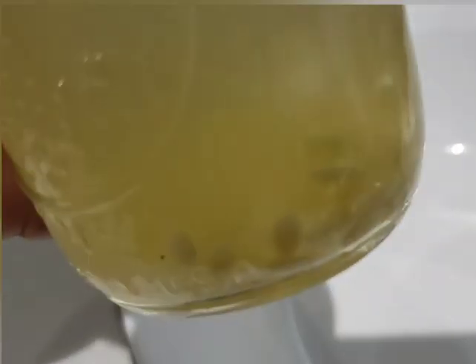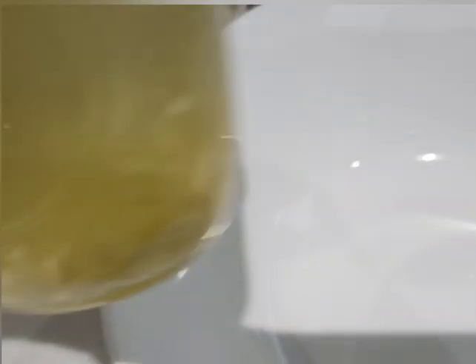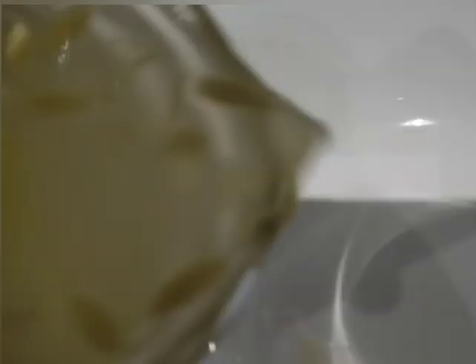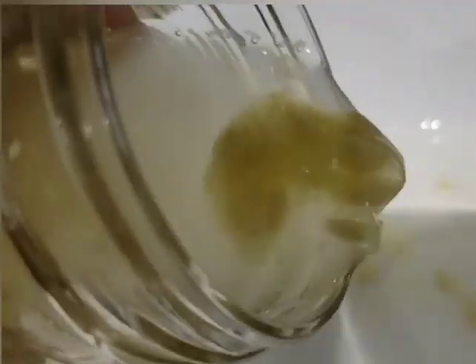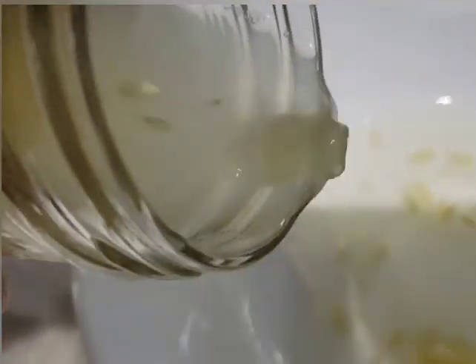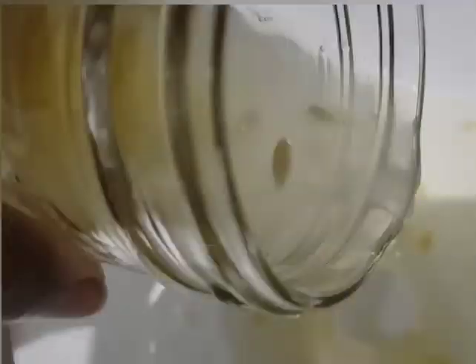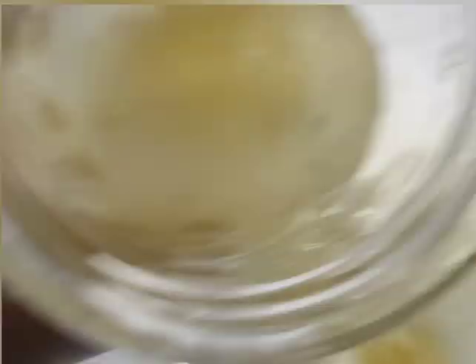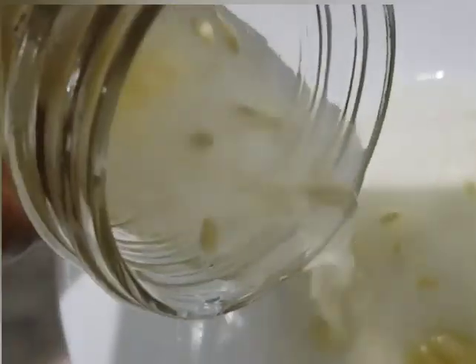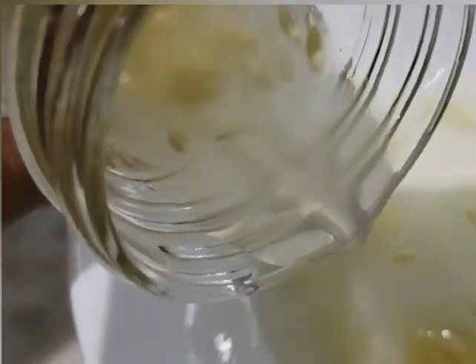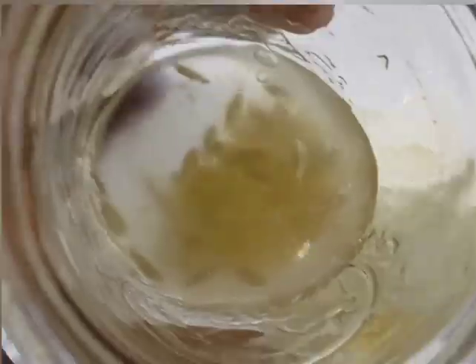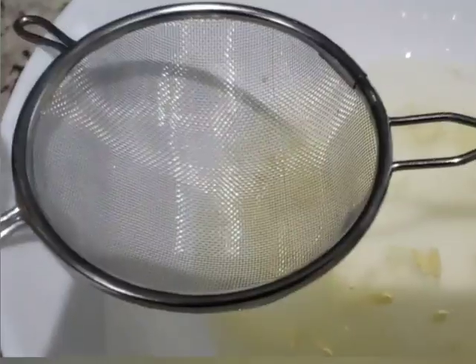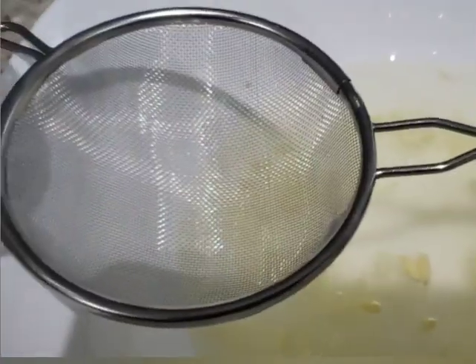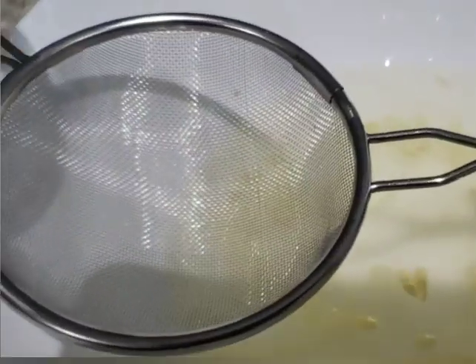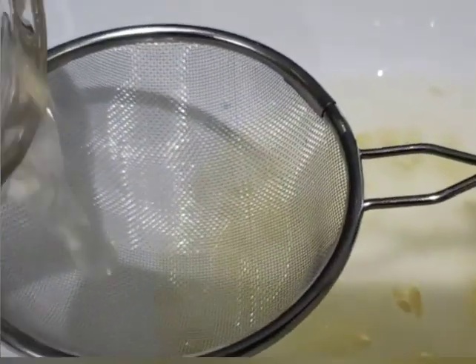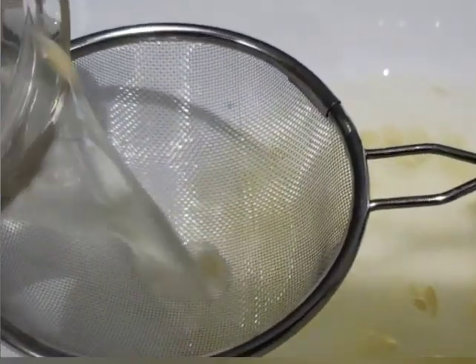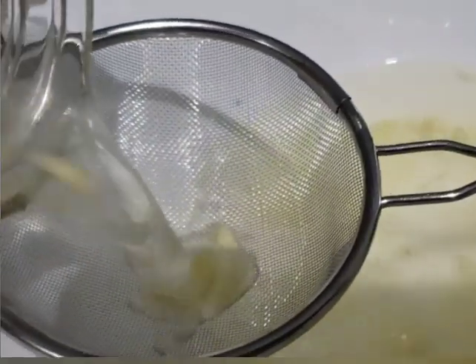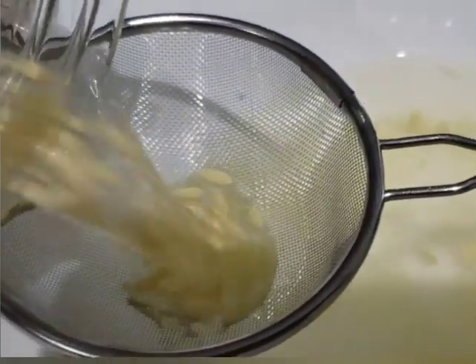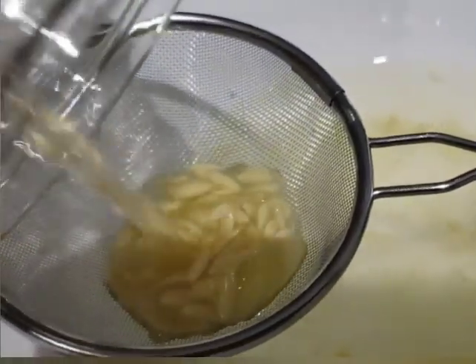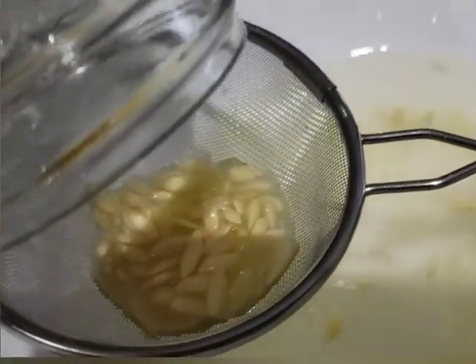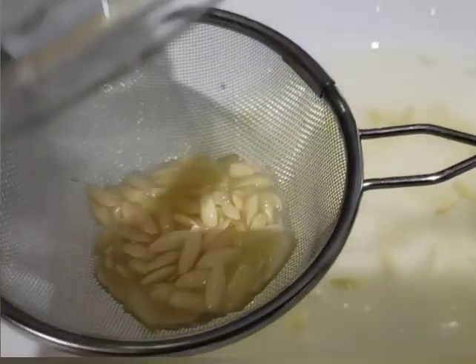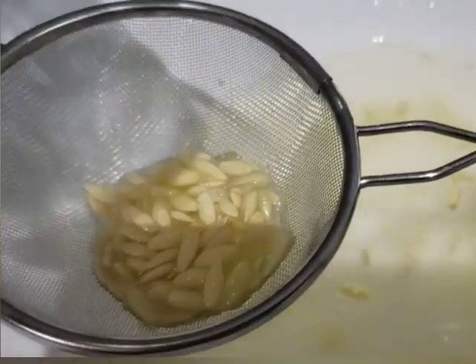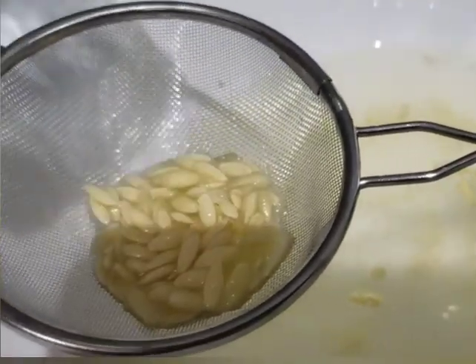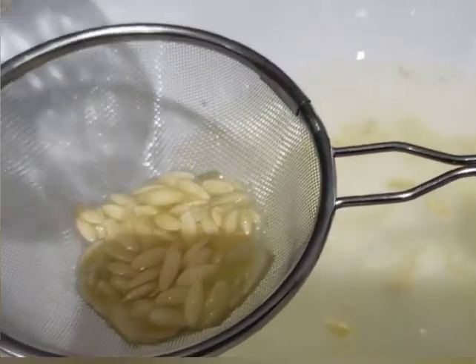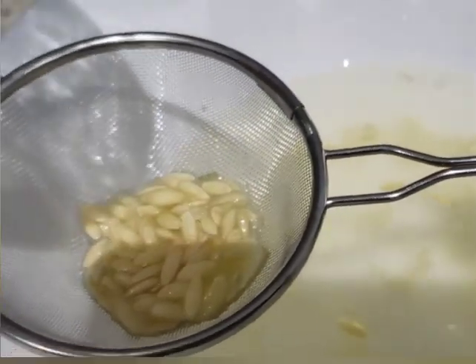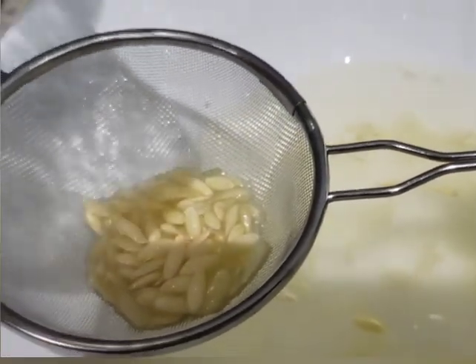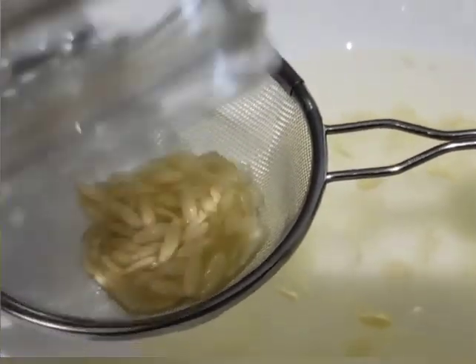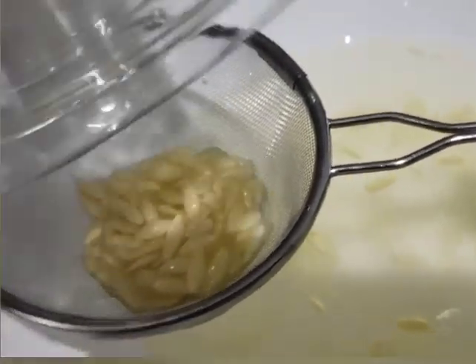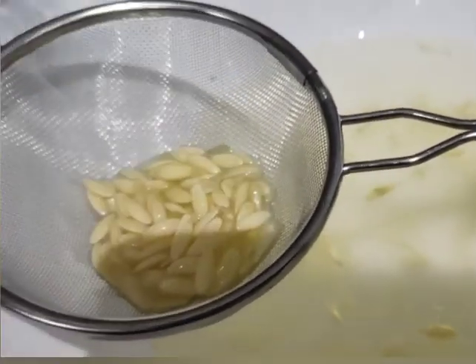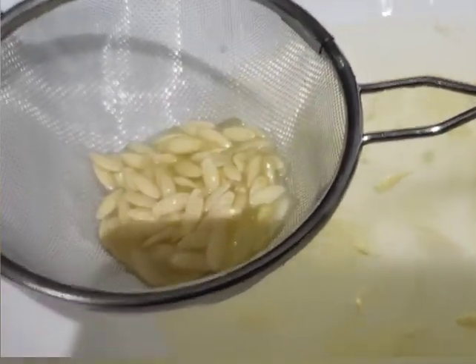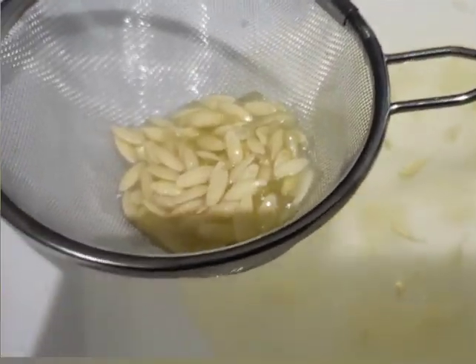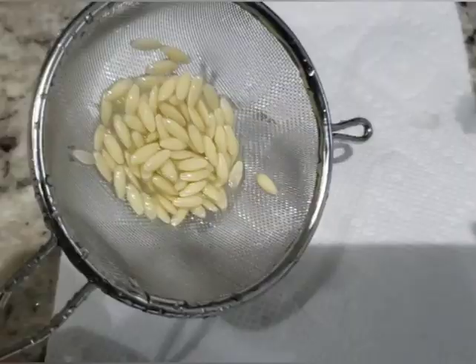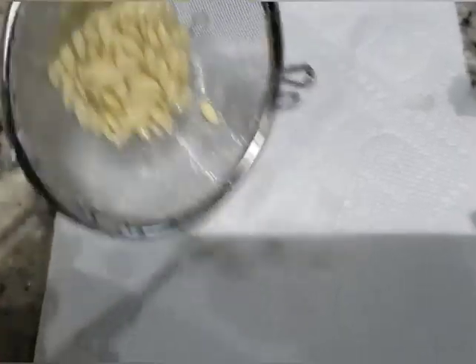Now it's time to pour off the pulp and the bad seeds. The remaining seeds I will strain, rinse, and place on a paper towel to dry.